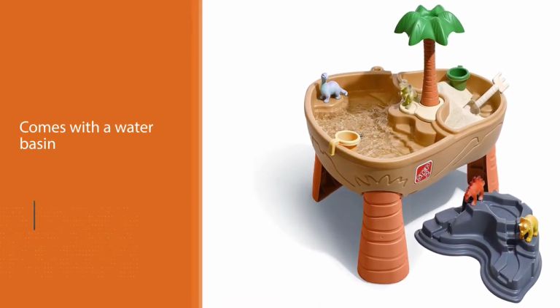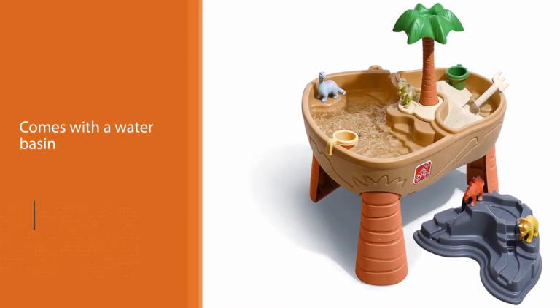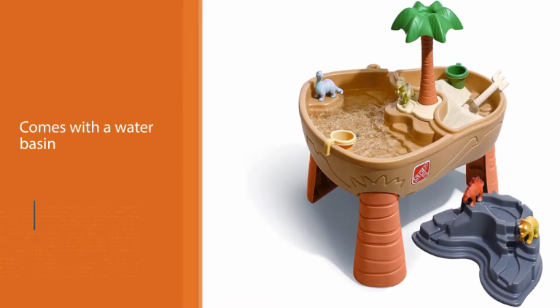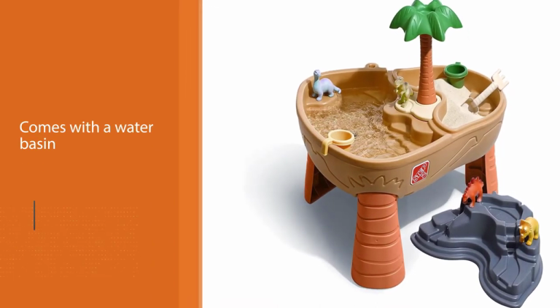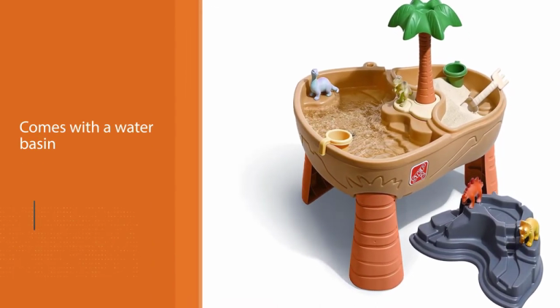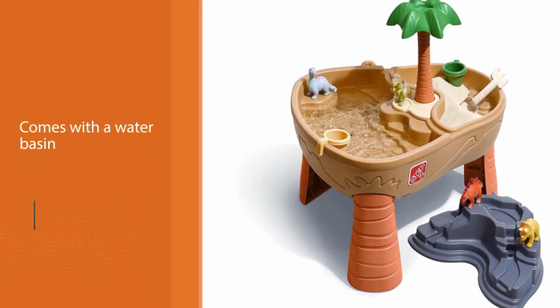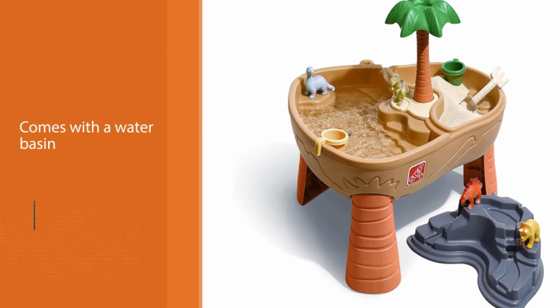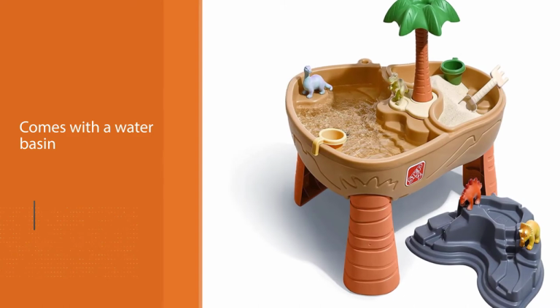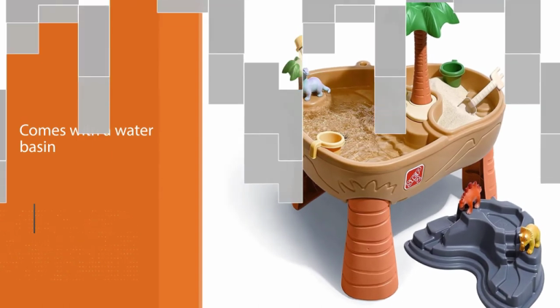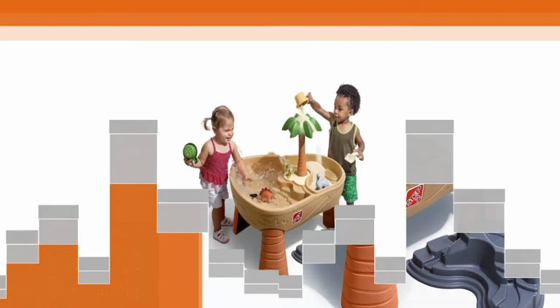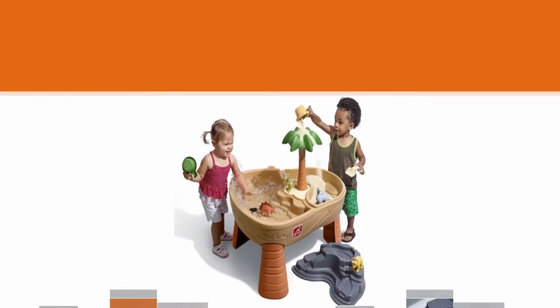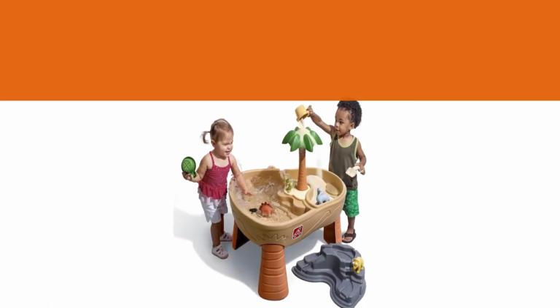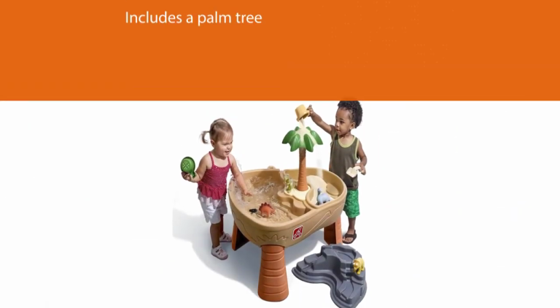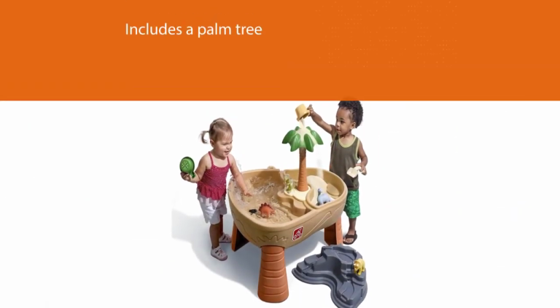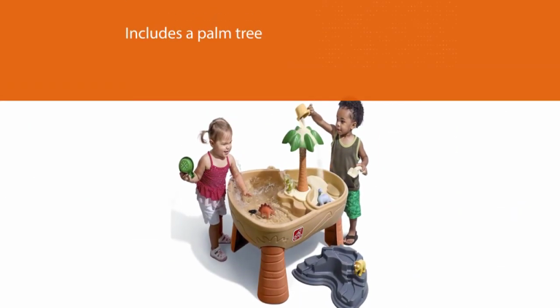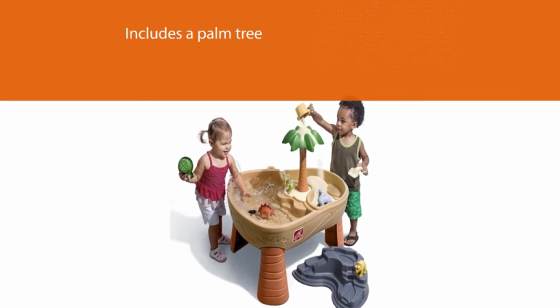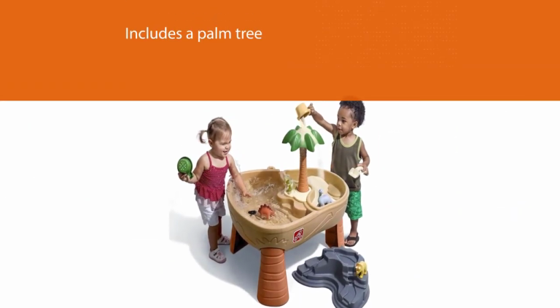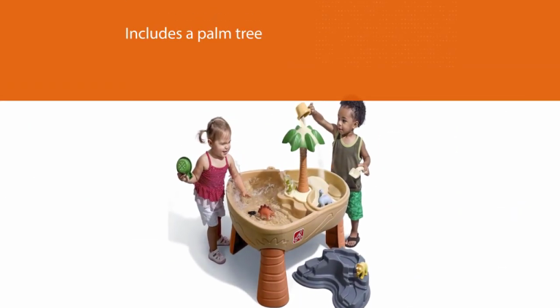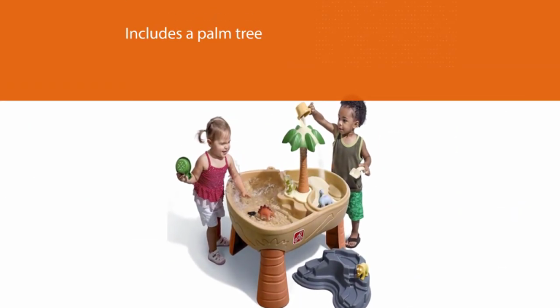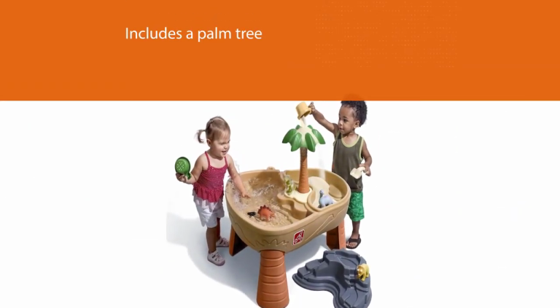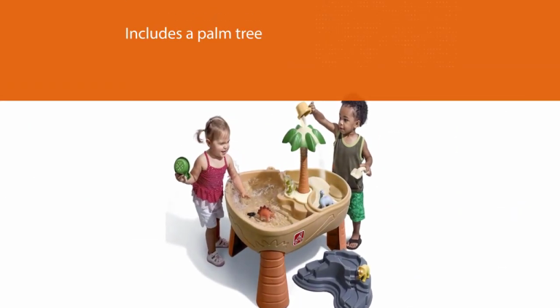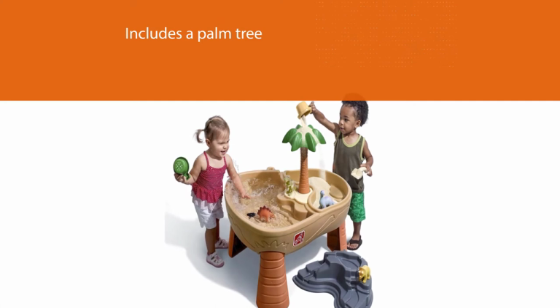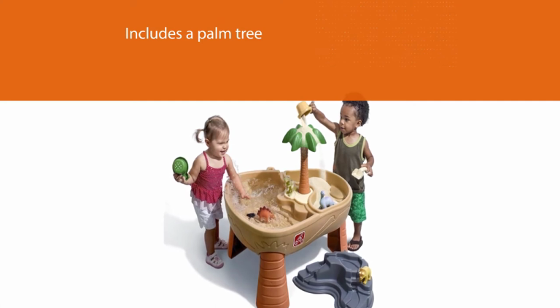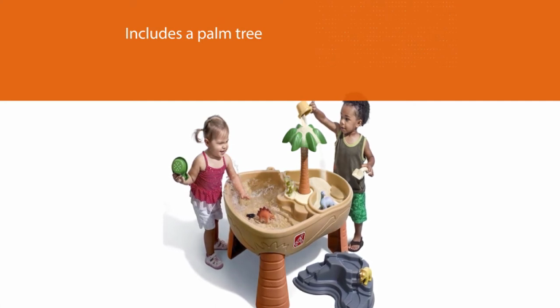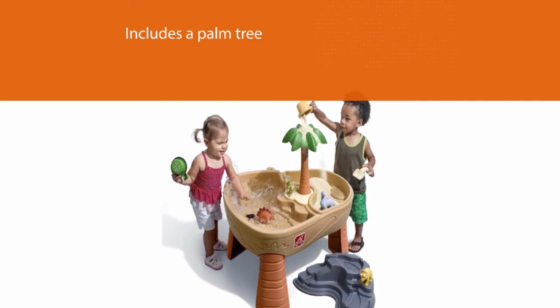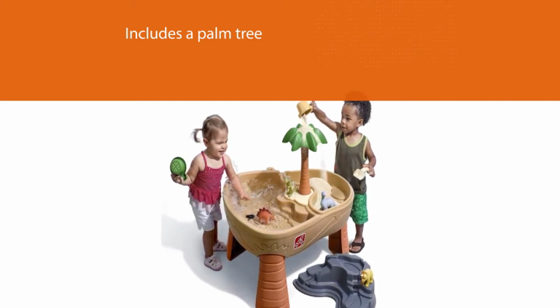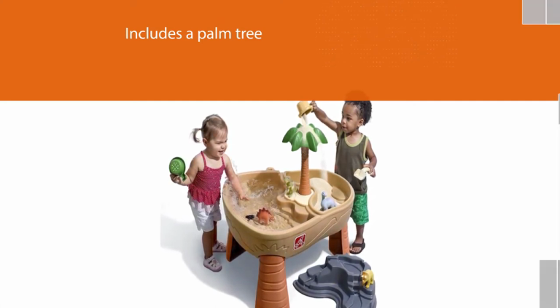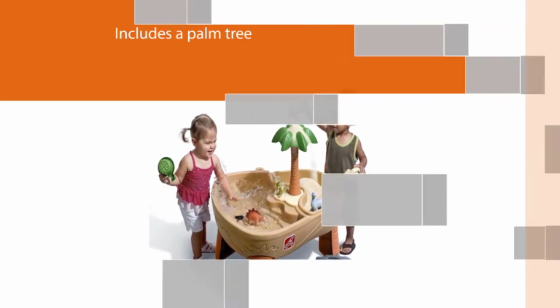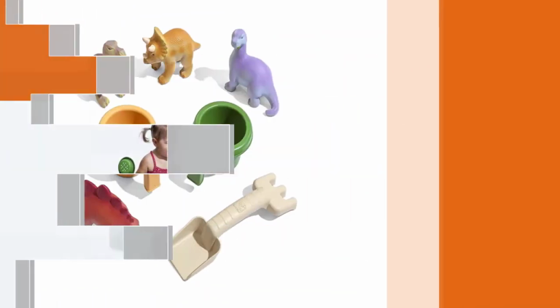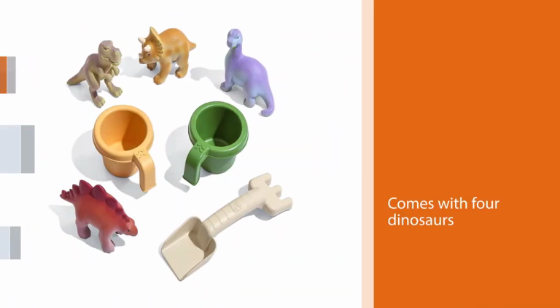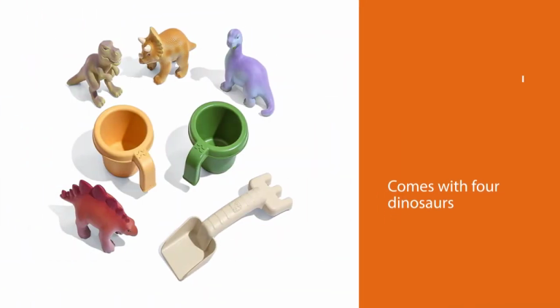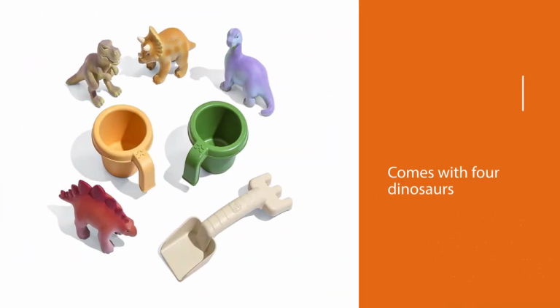The gray lid is designed to look like a volcano rock that can be incorporated into the play. The sandbox comes with four dinosaurs, a shovel, a rake, and two scoops to keep little hands busy and minds creative.